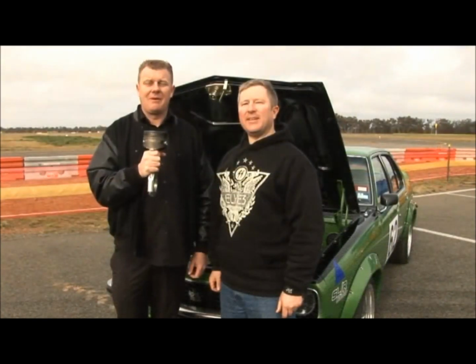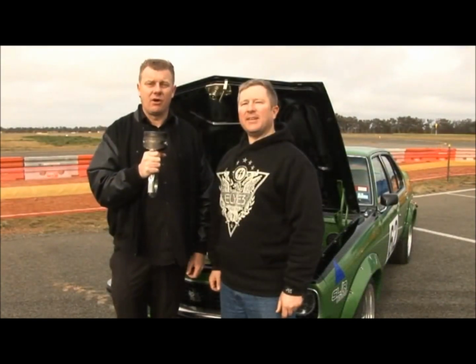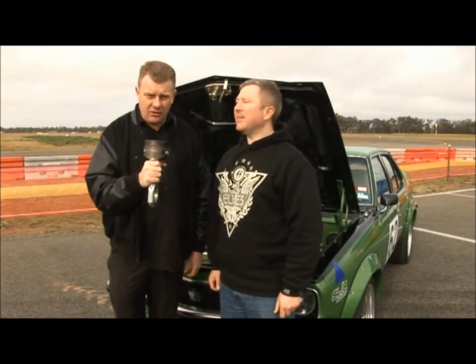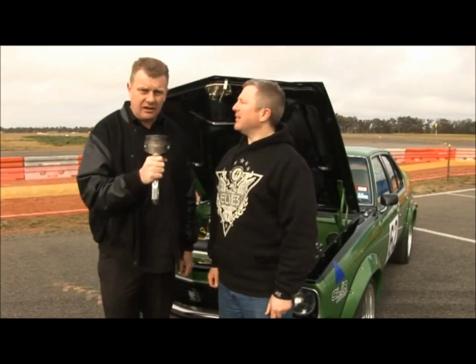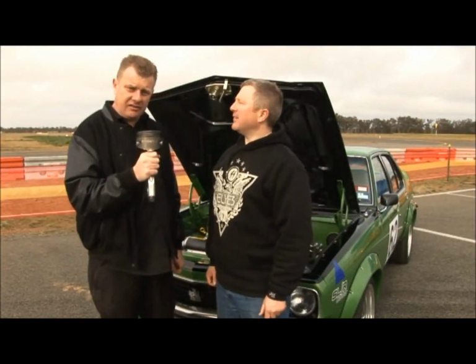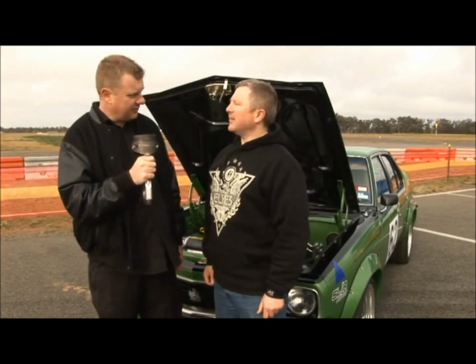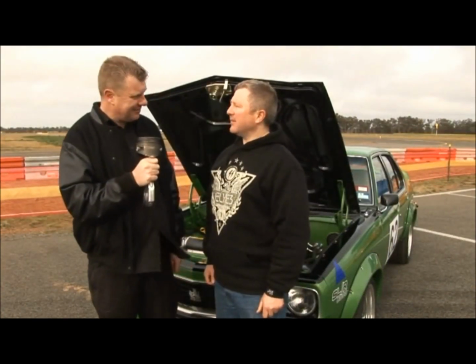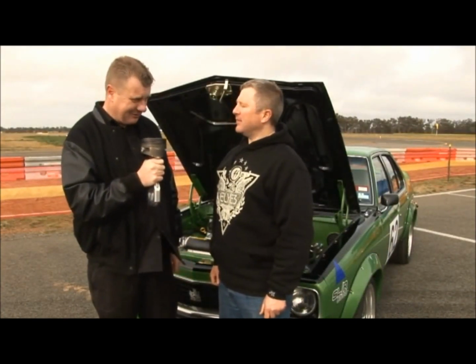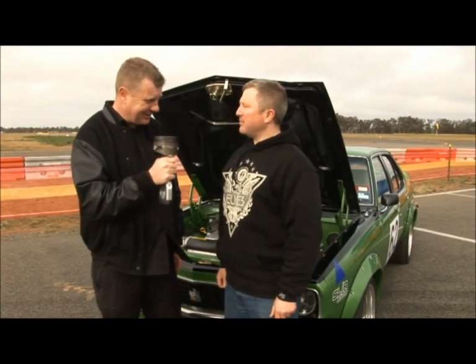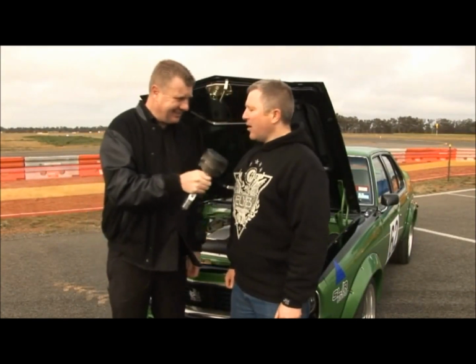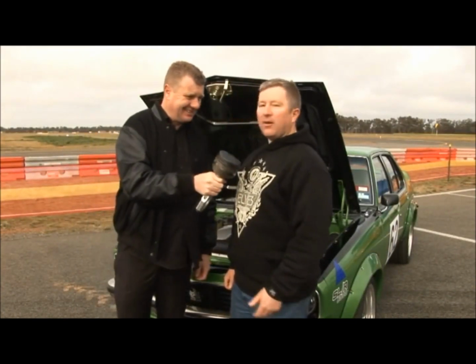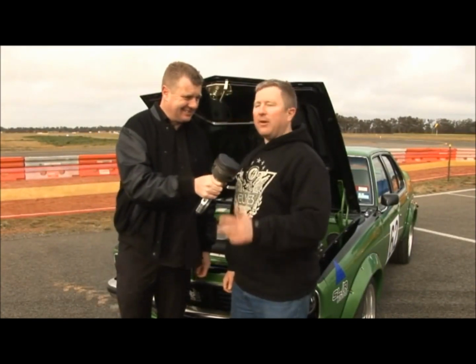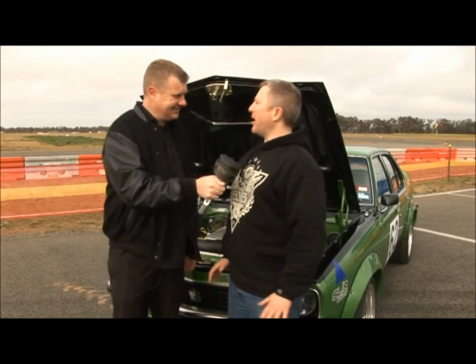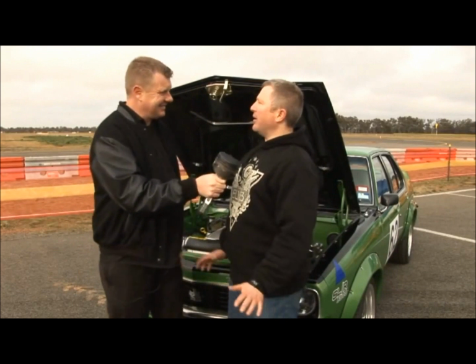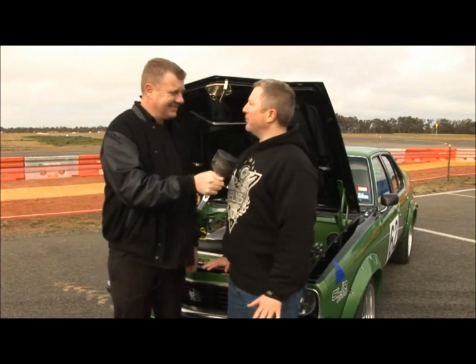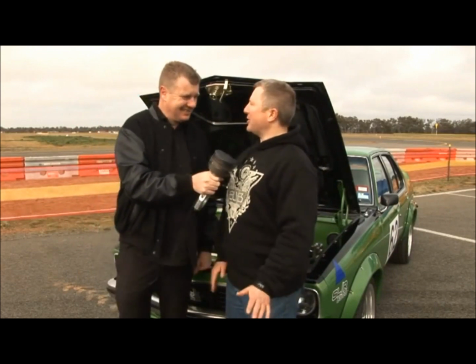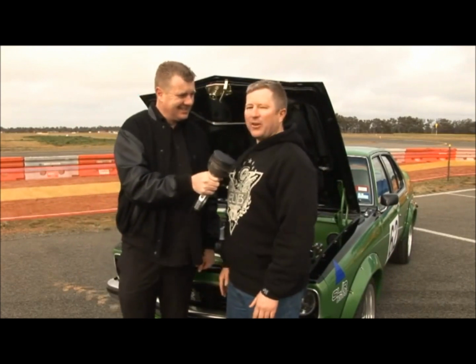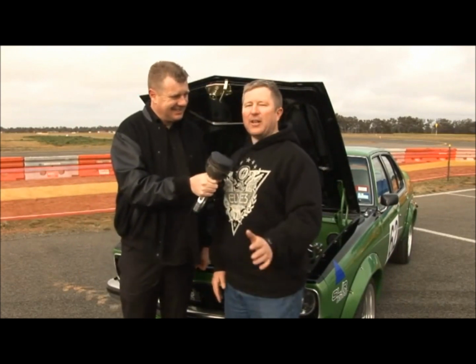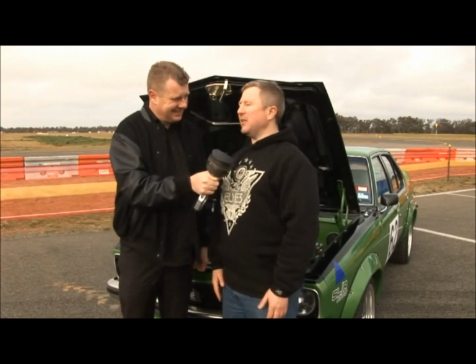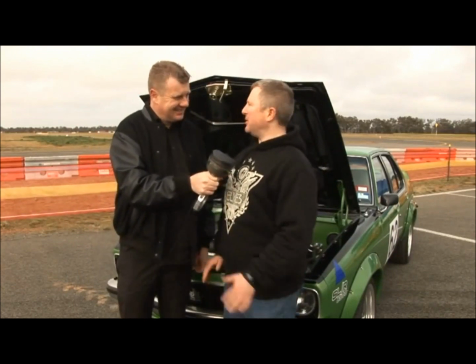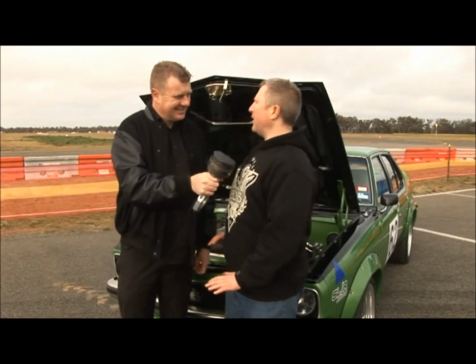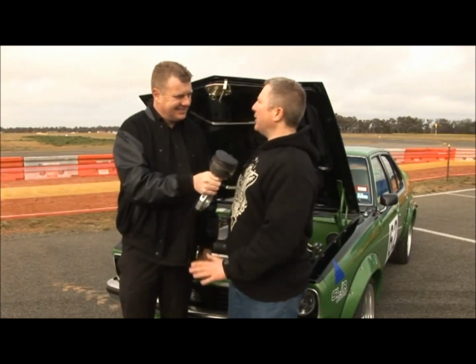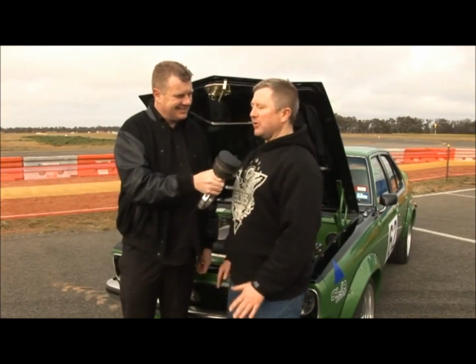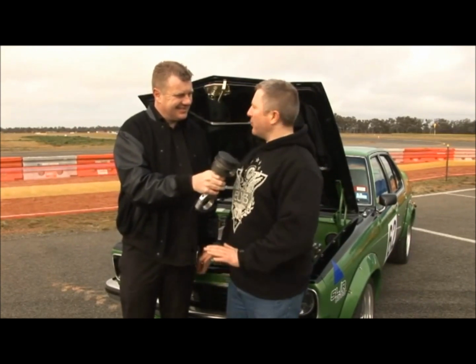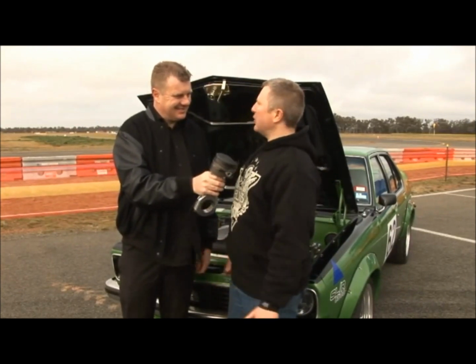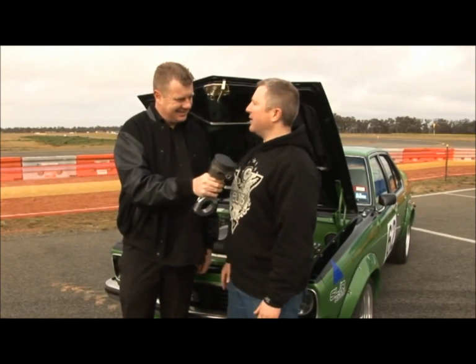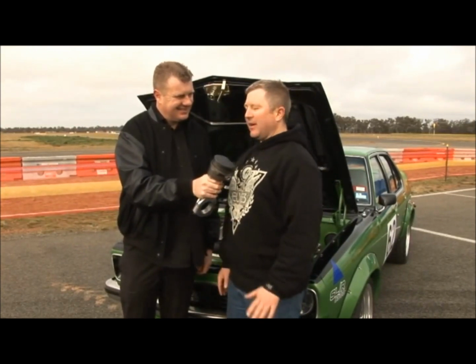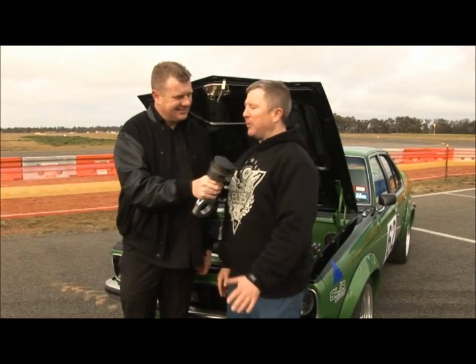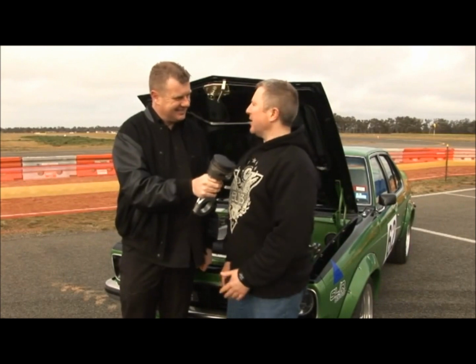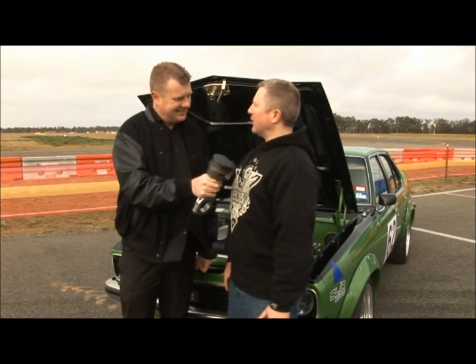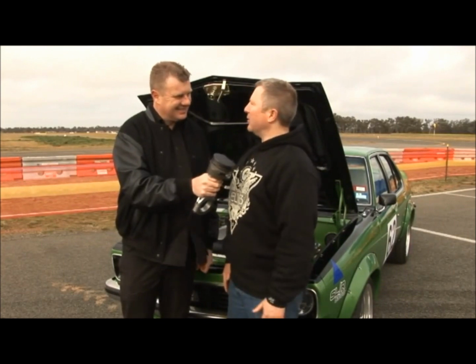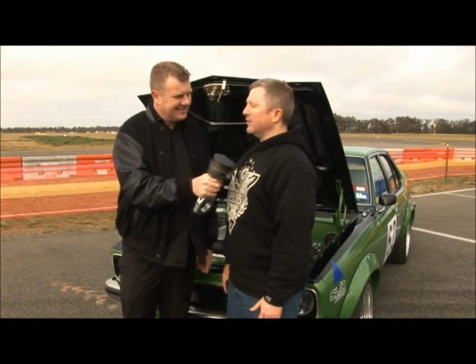We're with Mark Rowley here in his LX SLR Tirana. Mark, looking forward to the day? Oh I can't wait, I'm quite excited. I did it last year but this year I had a few issues and I've got them all sorted out, and I'm hoping this car goes really well.